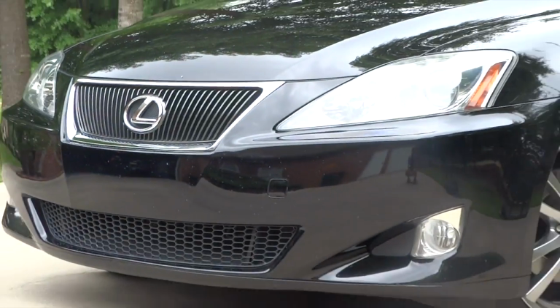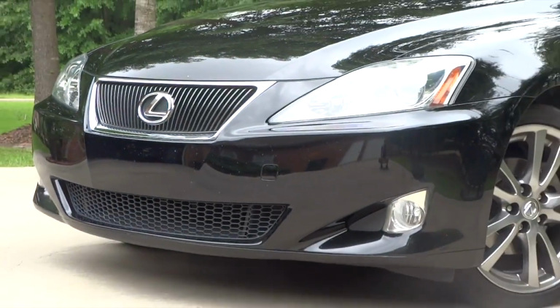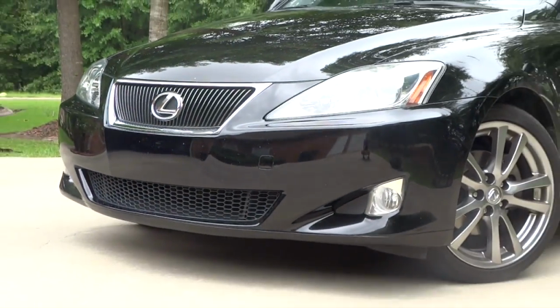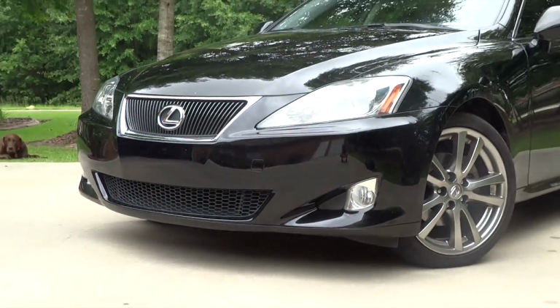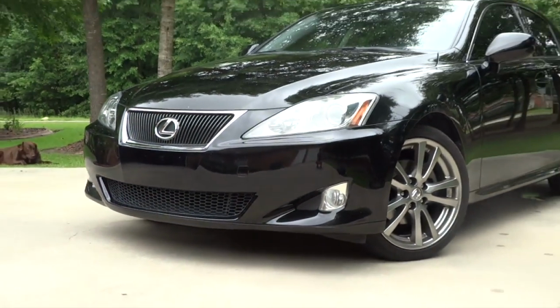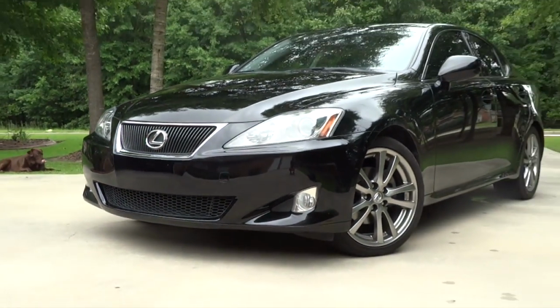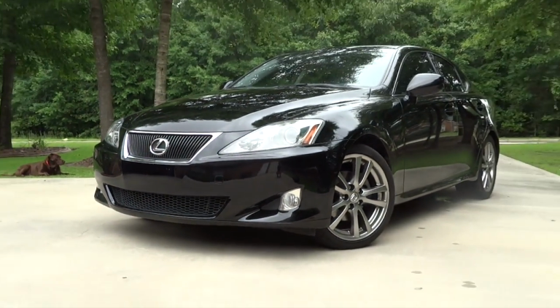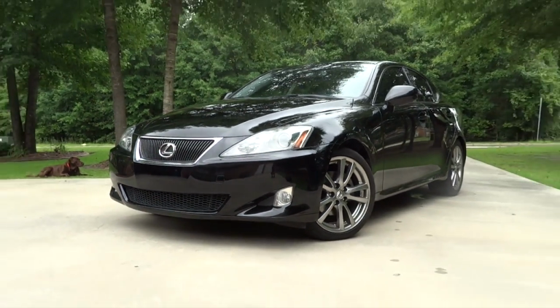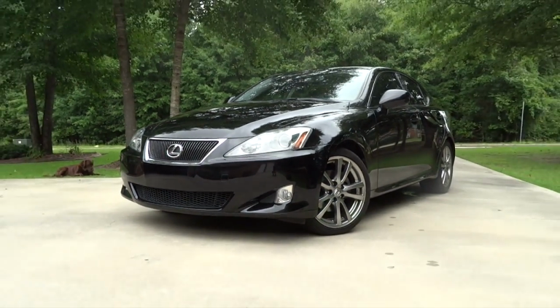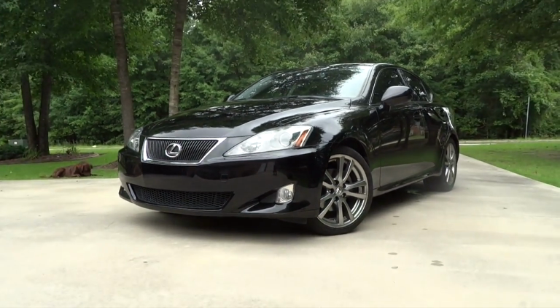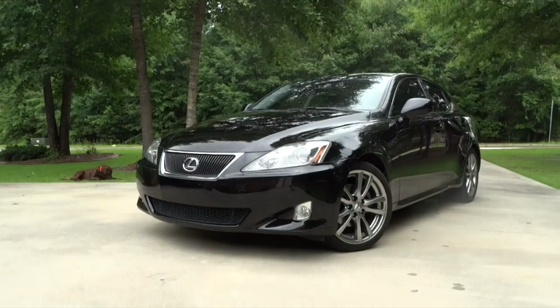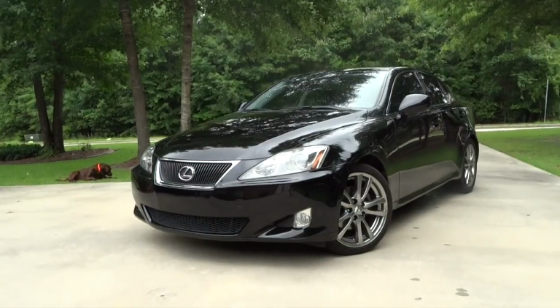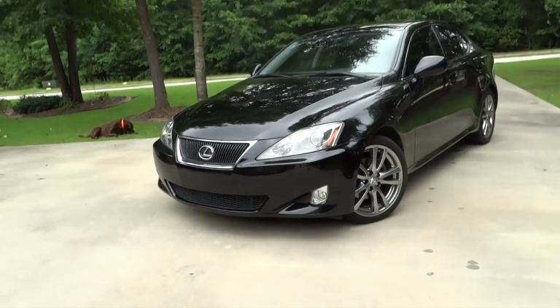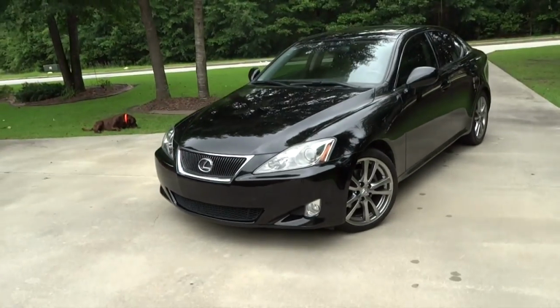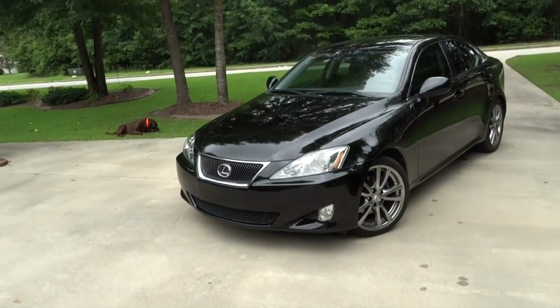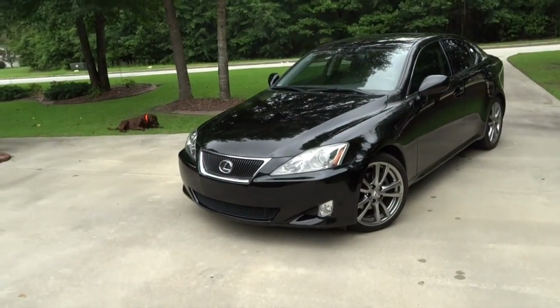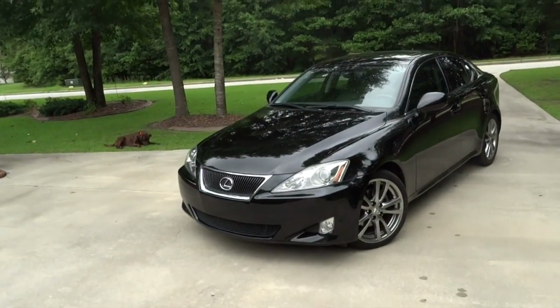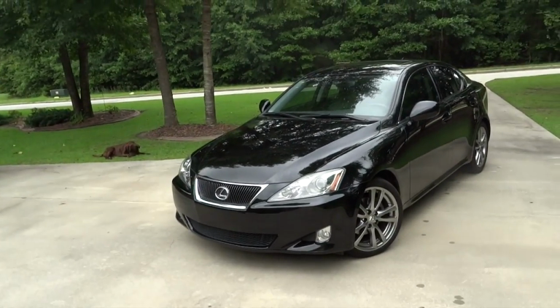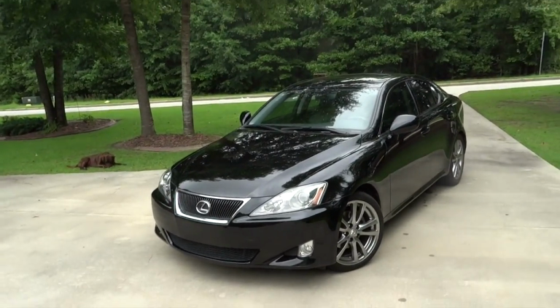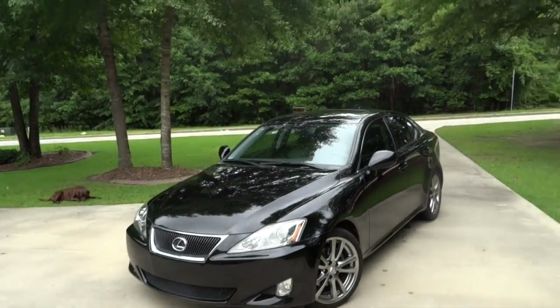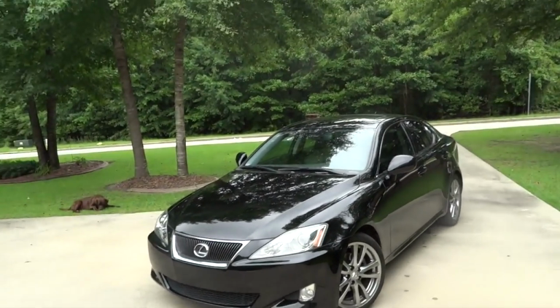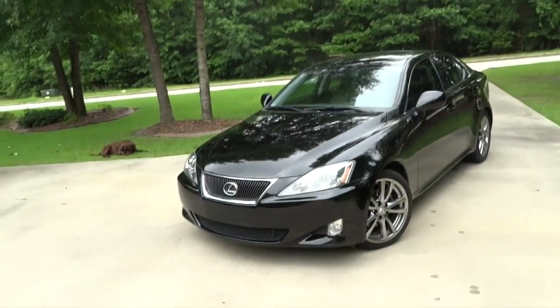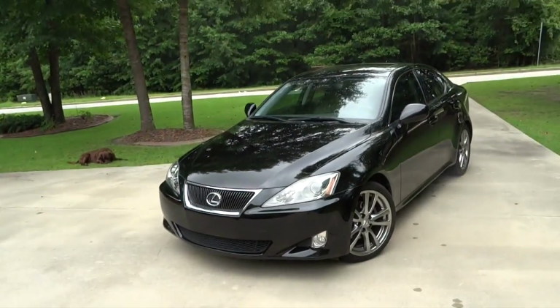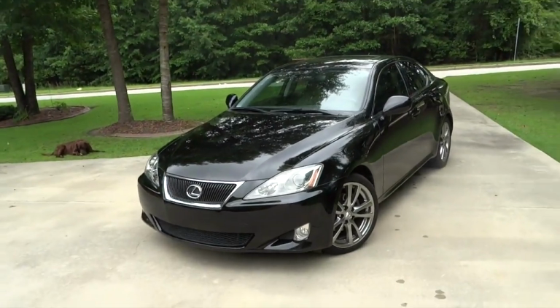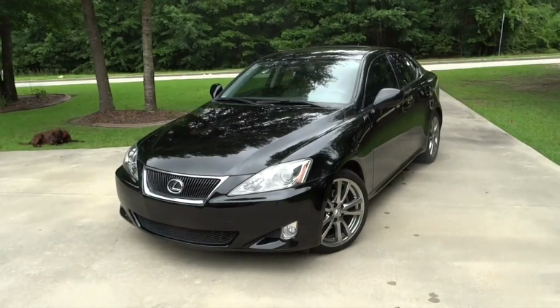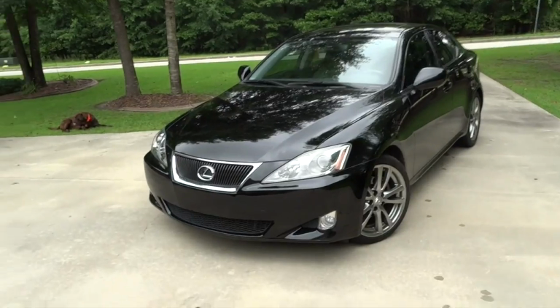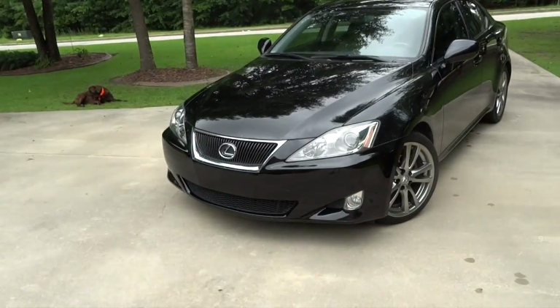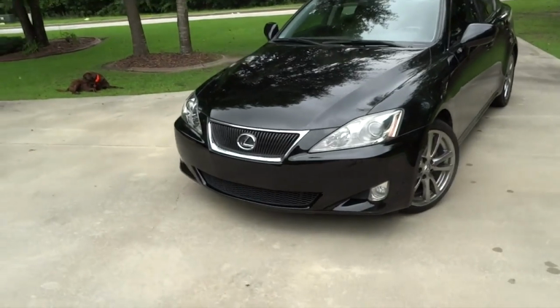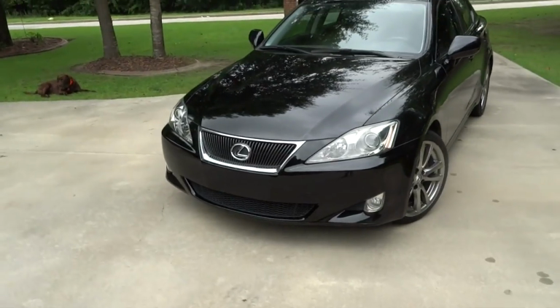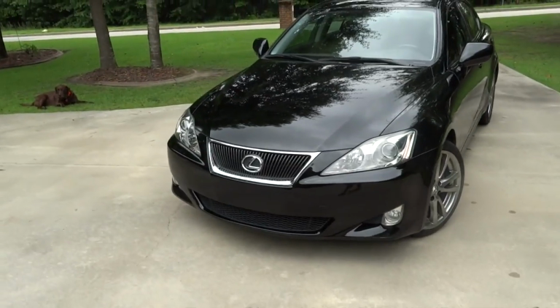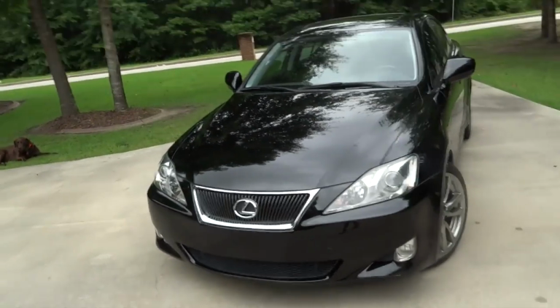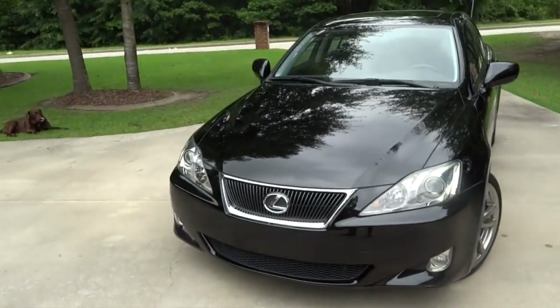It's been about two months since I've given you an update video. The last one would have been when the water pump exploded on her and I had to get that fixed — that was a nice $800 charge at the Lexus dealership.